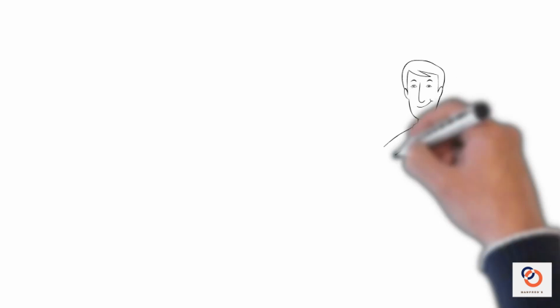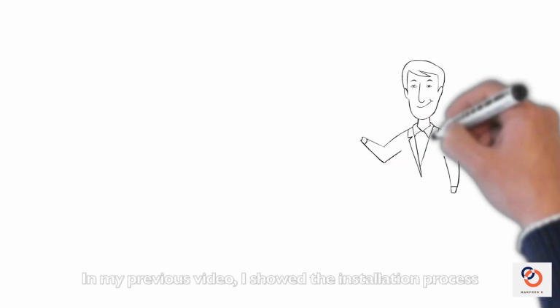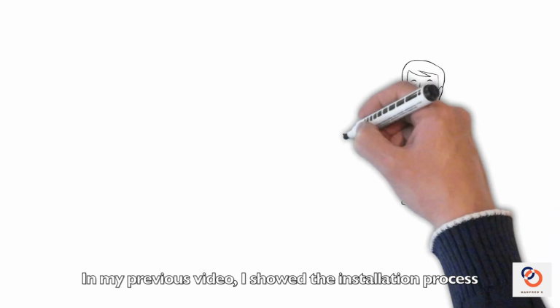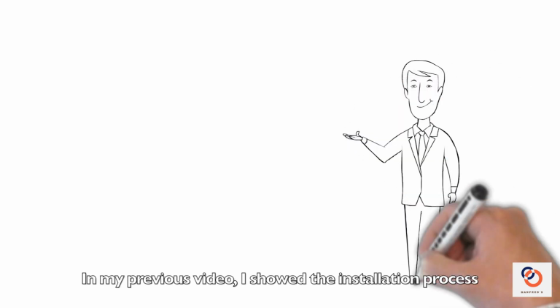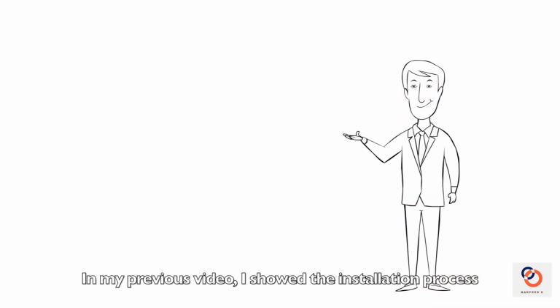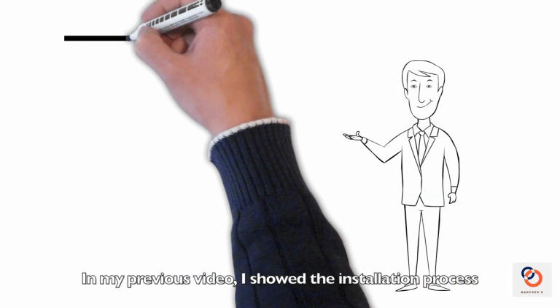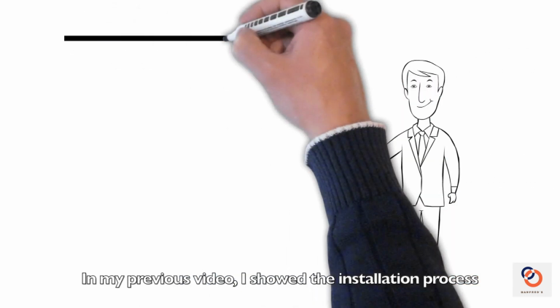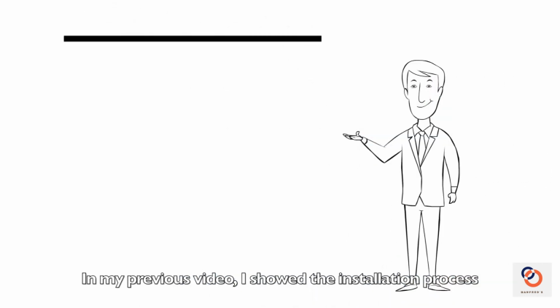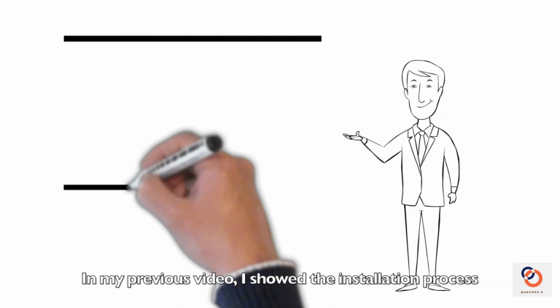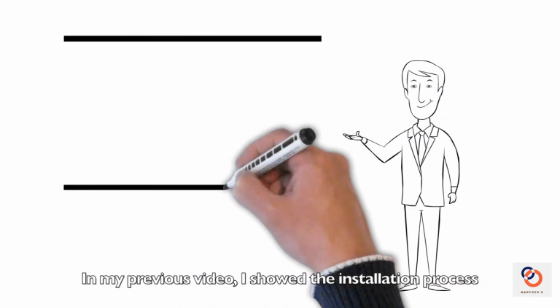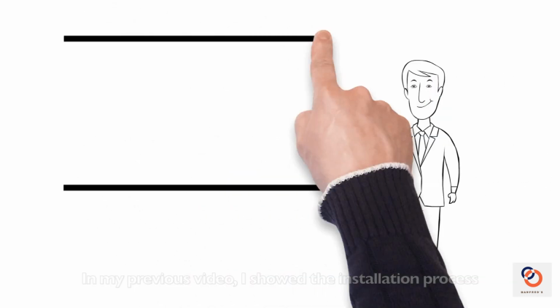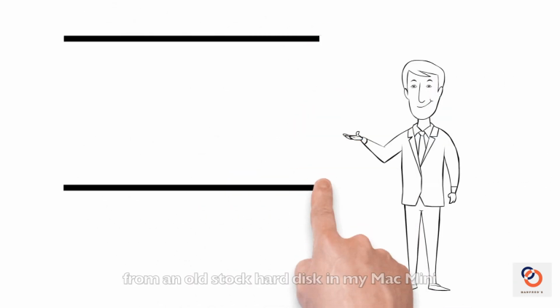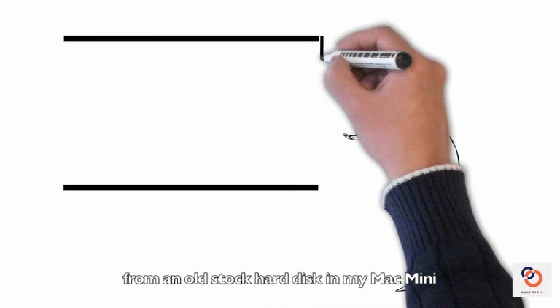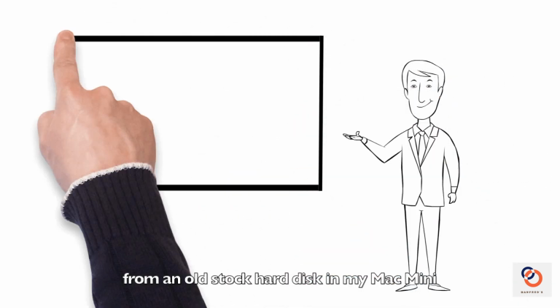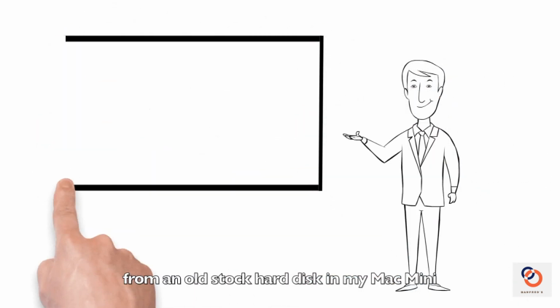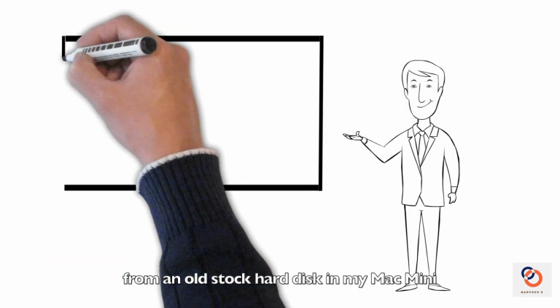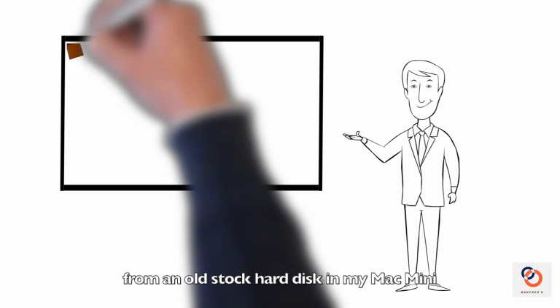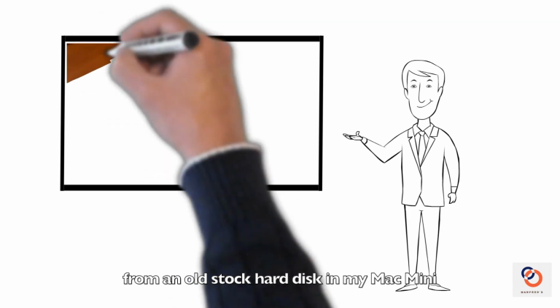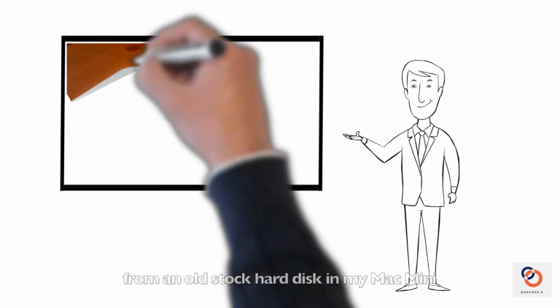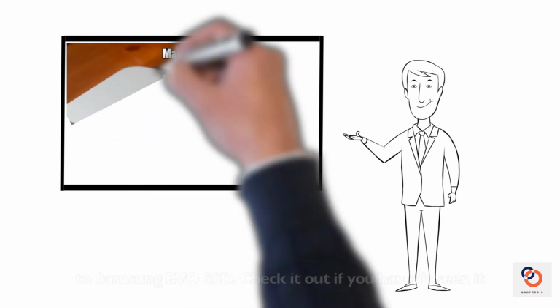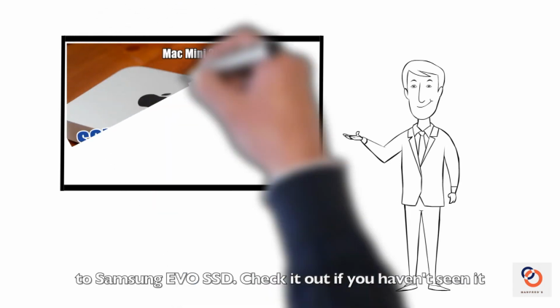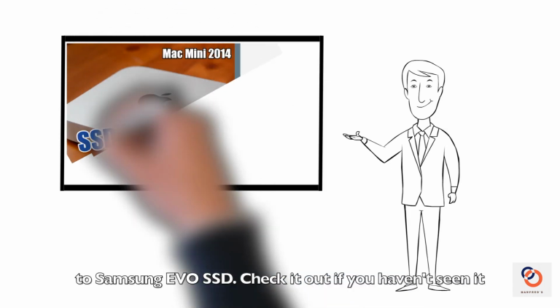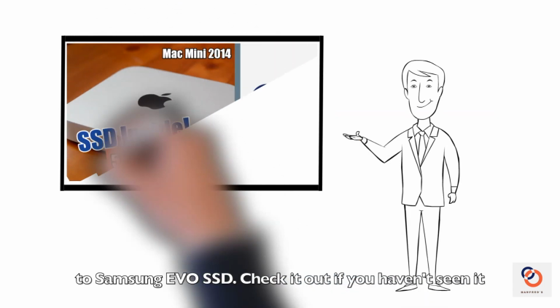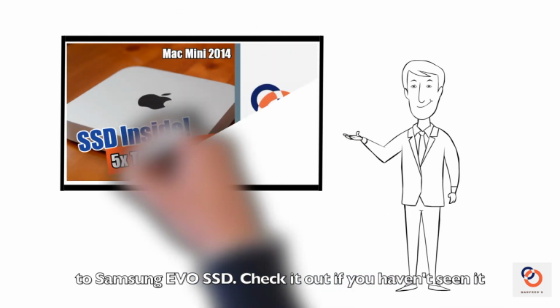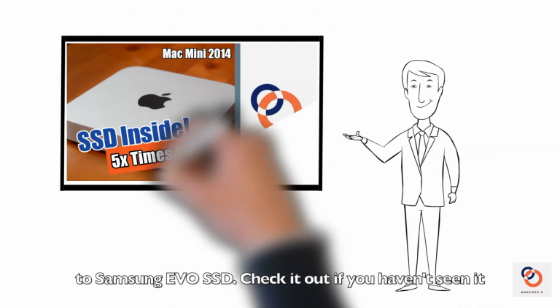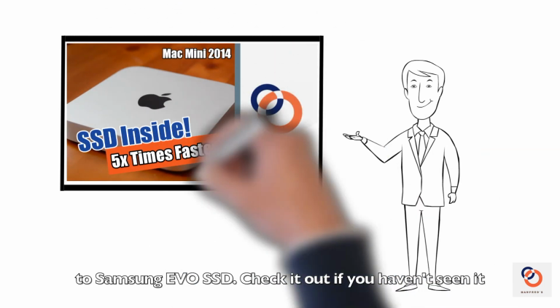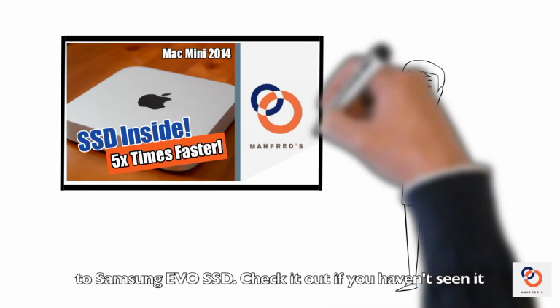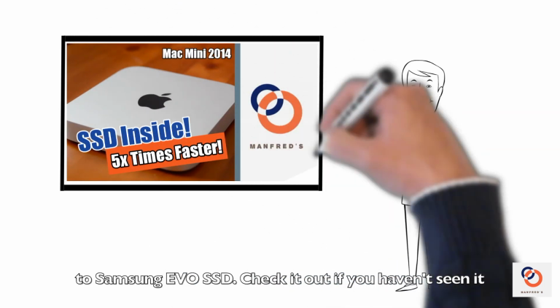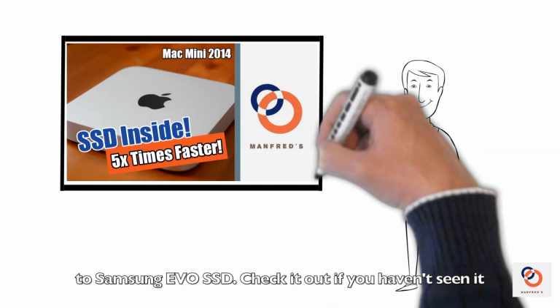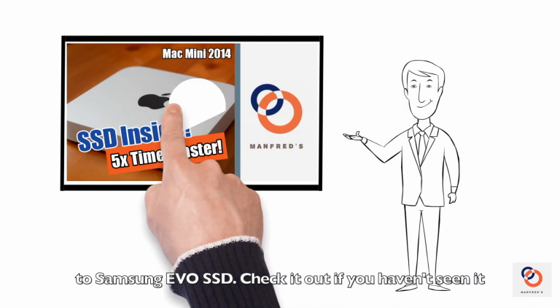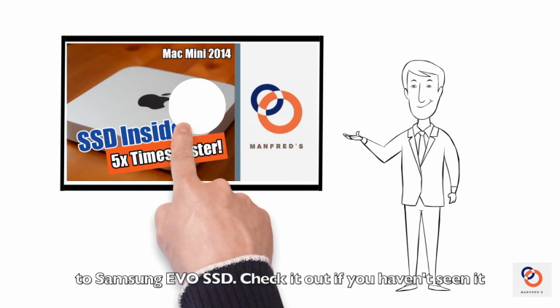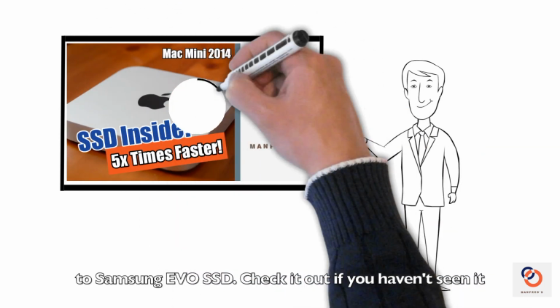In my previous video, I showed the installation process from an old stock hard disk in my Mac Mini to a Samsung EVO SSD. Check it out if you haven't seen it.